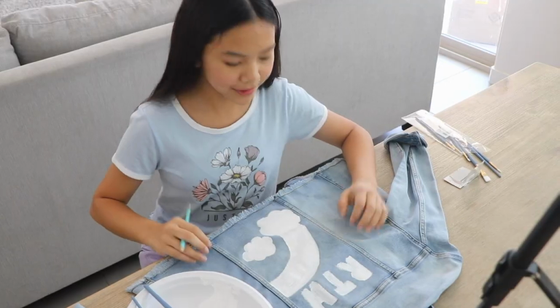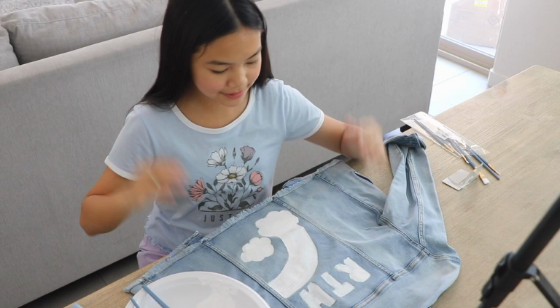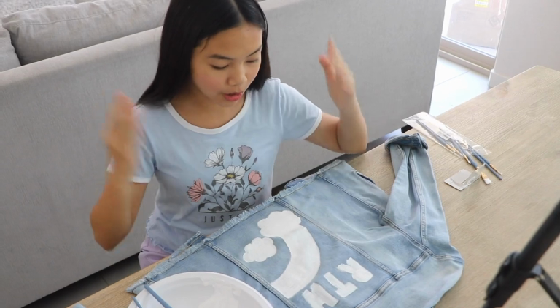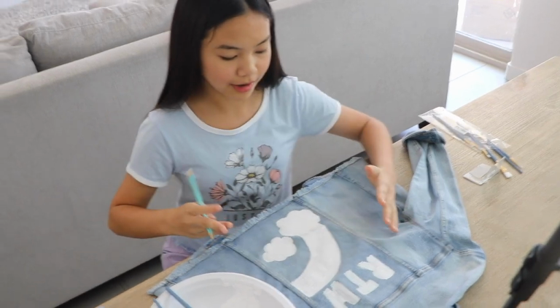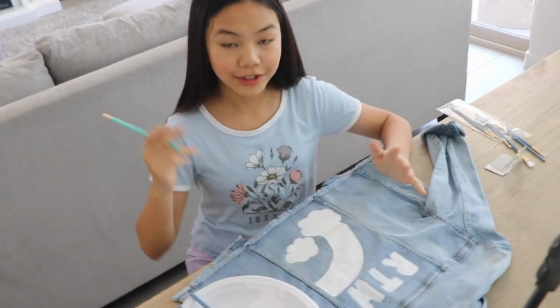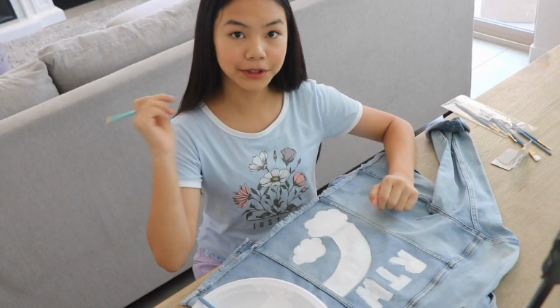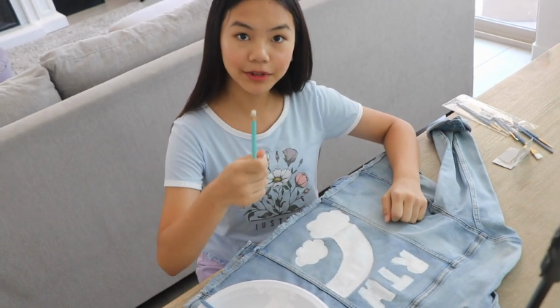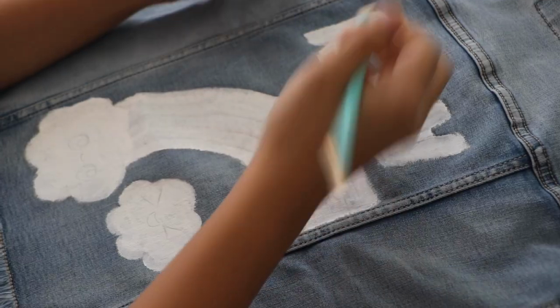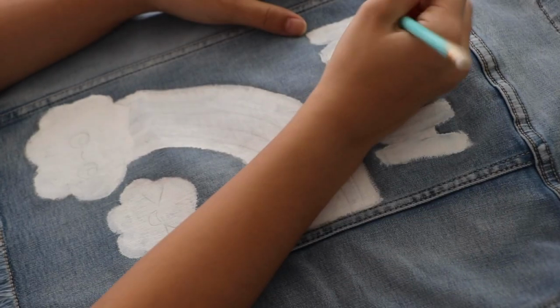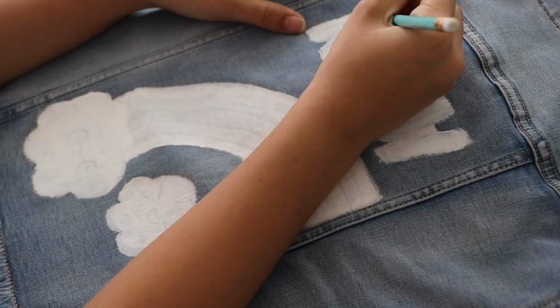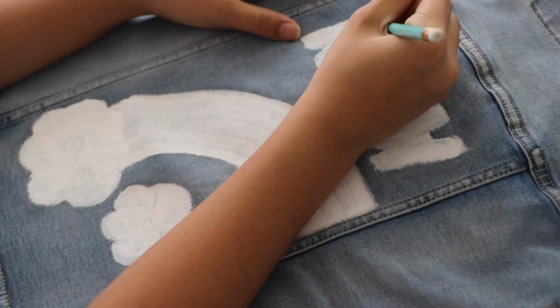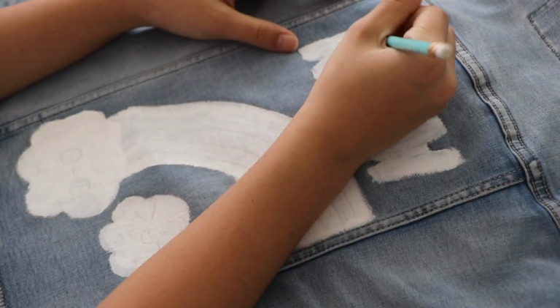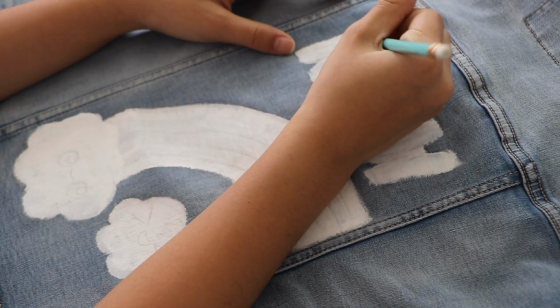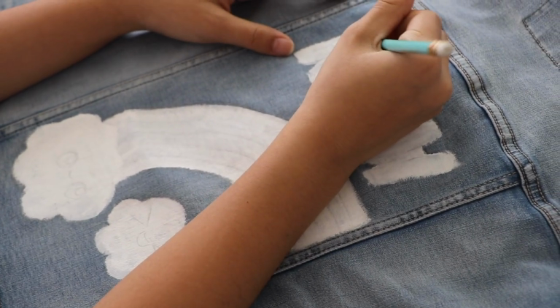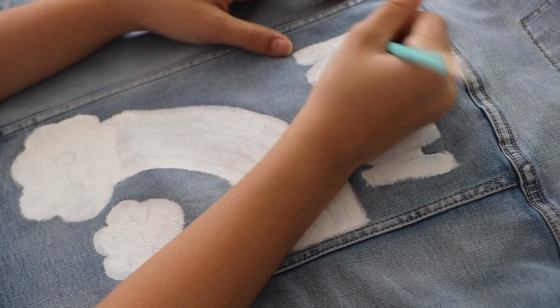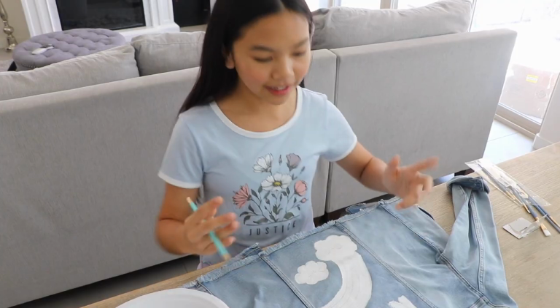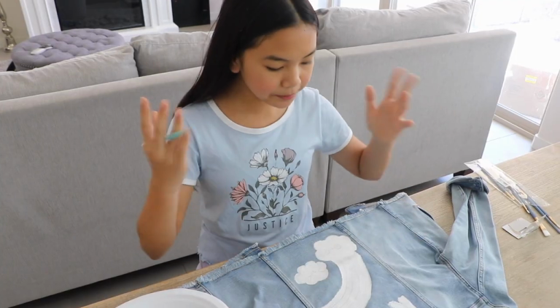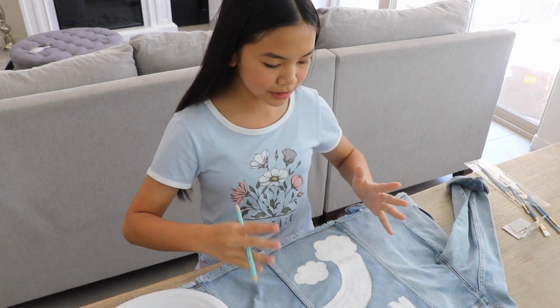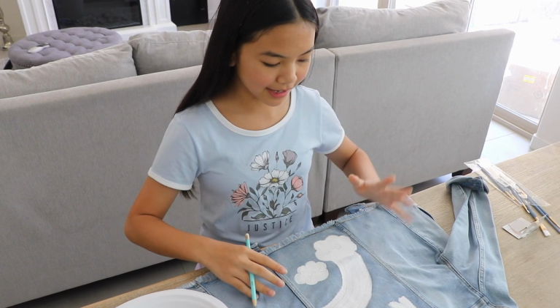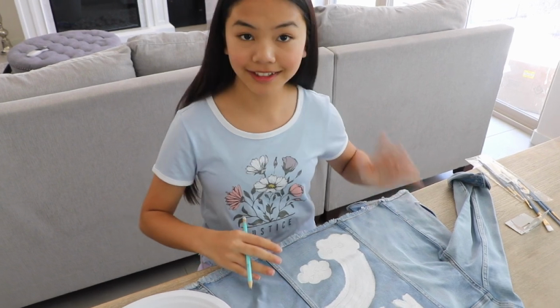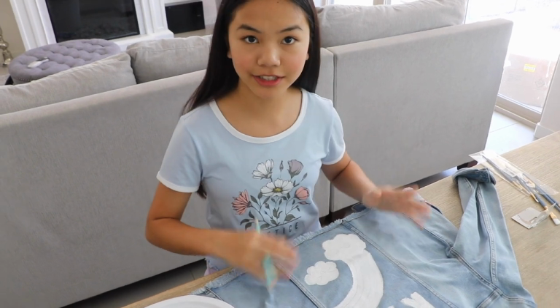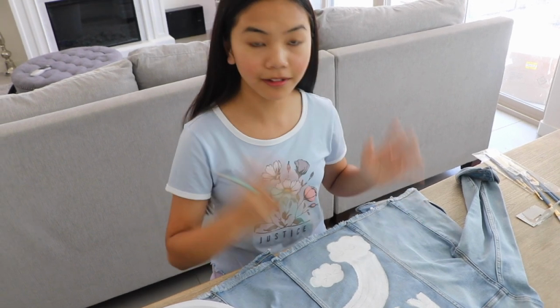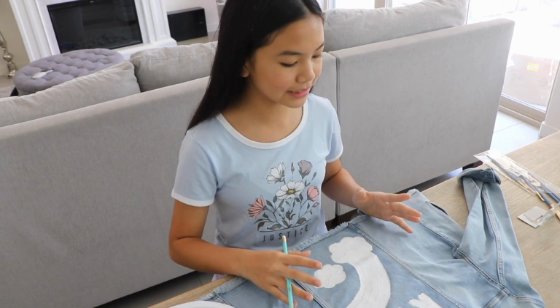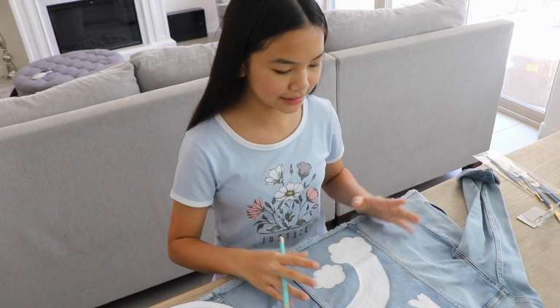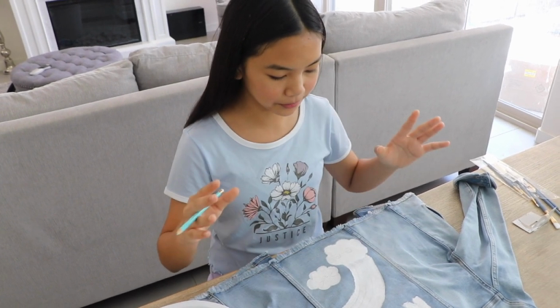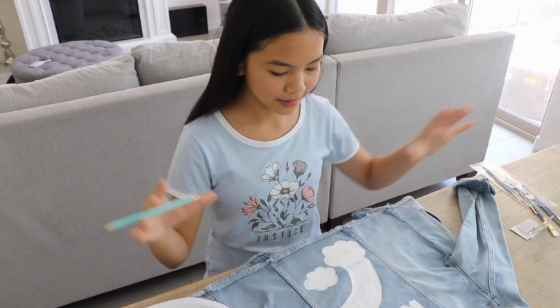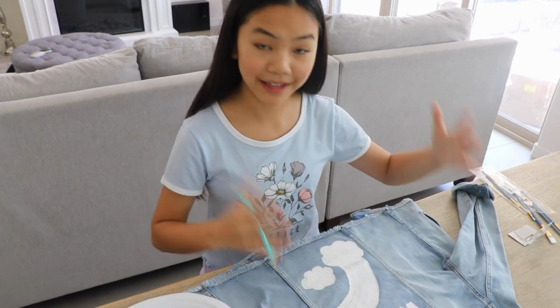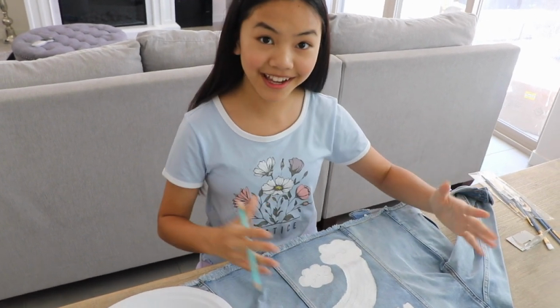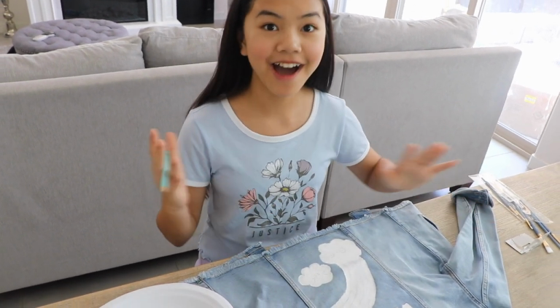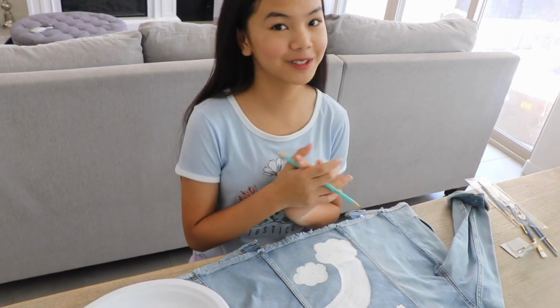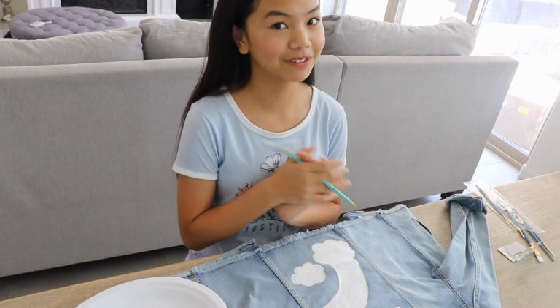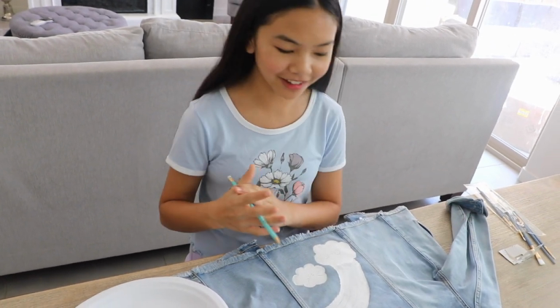Now that I'm done applying the base, I'm going to let this dry for a little bit and then we're going to add color. Once this is all dry, you can go in with your pencil and sketch out all the details. Now that the base is dry and I've sketched in all the details for the painting, I'm going to go in with color.